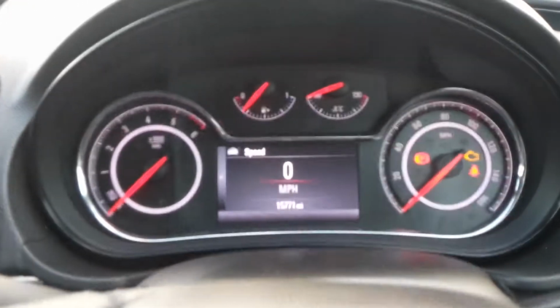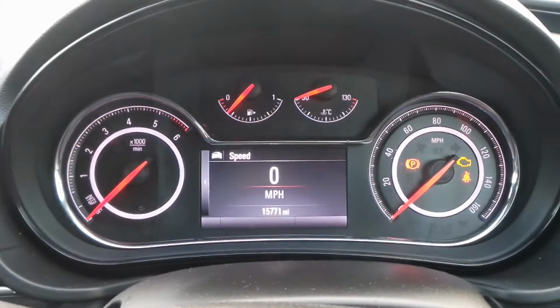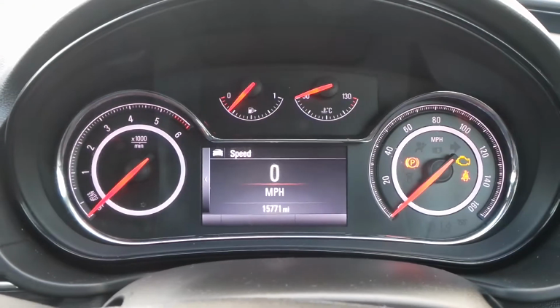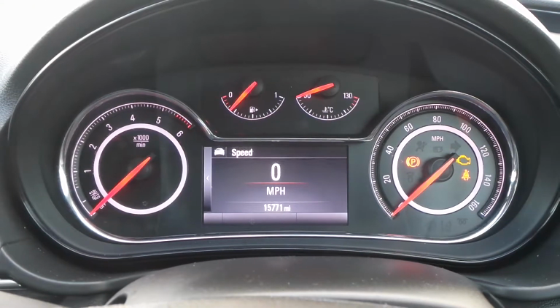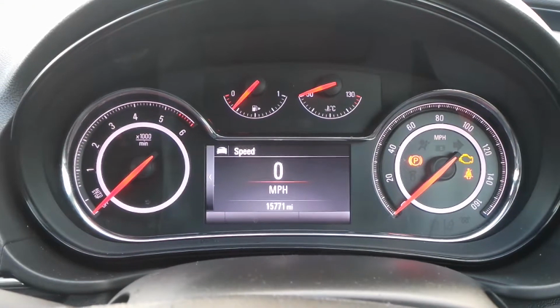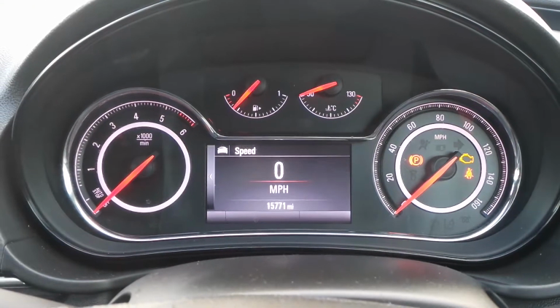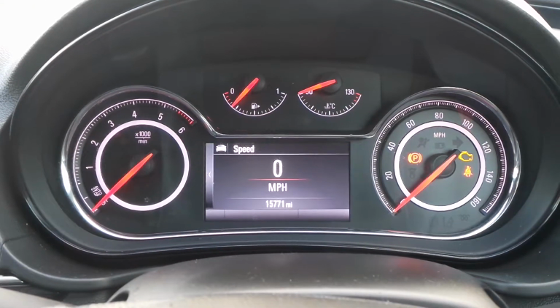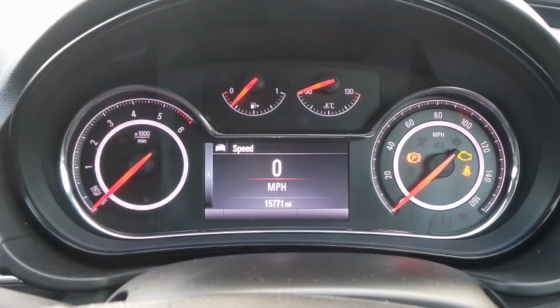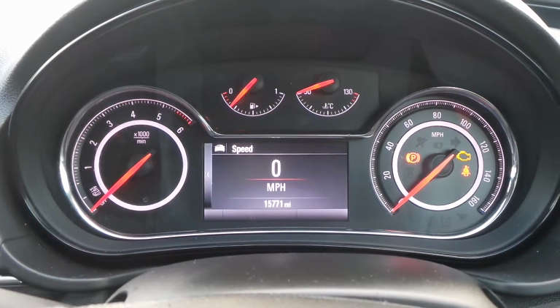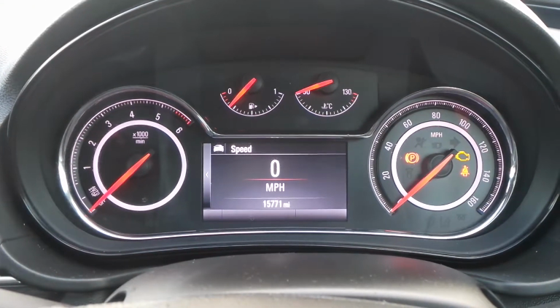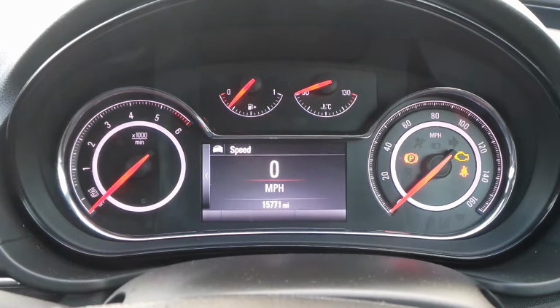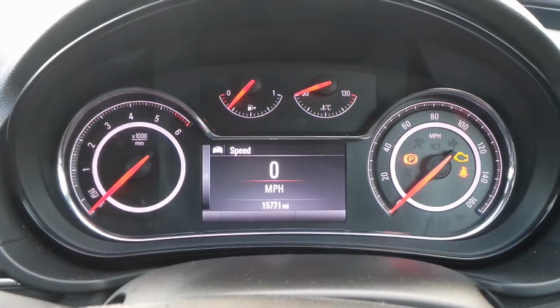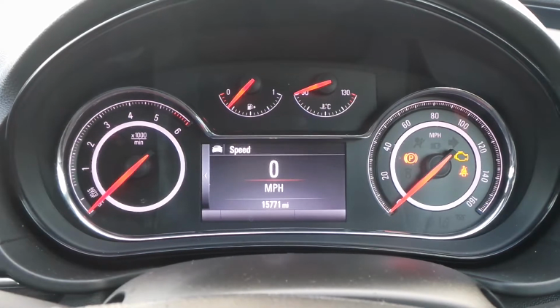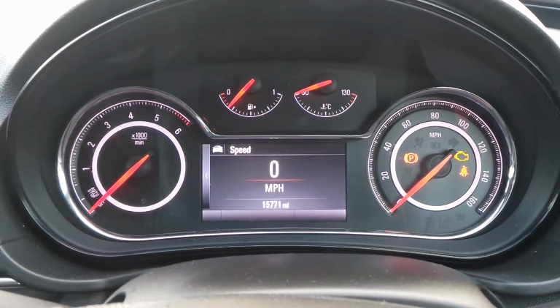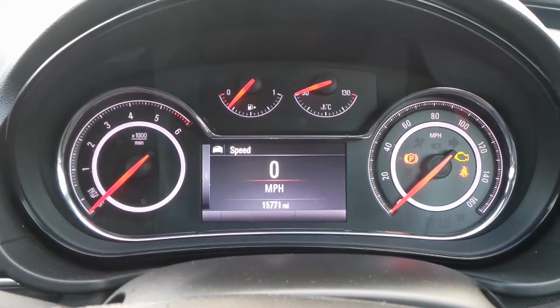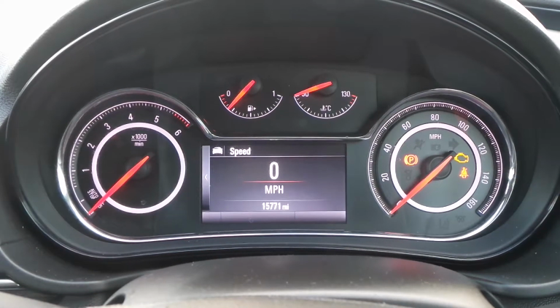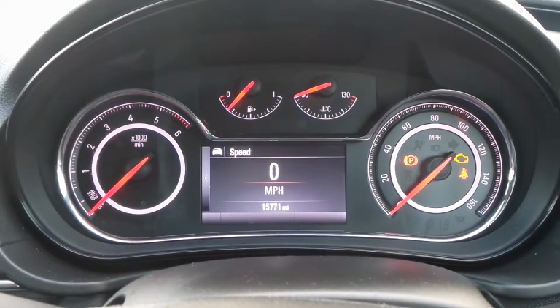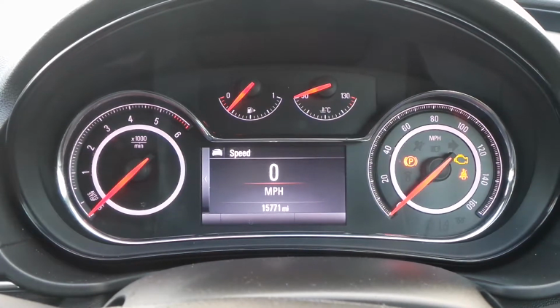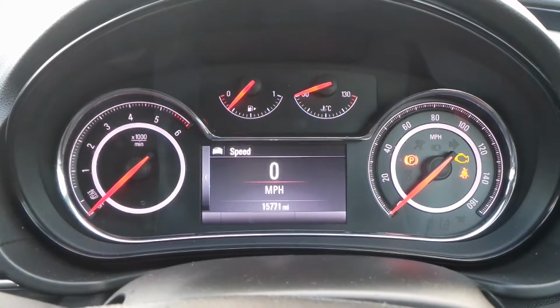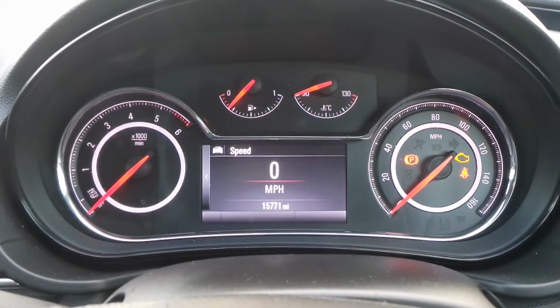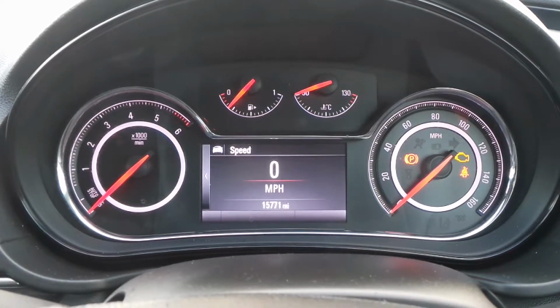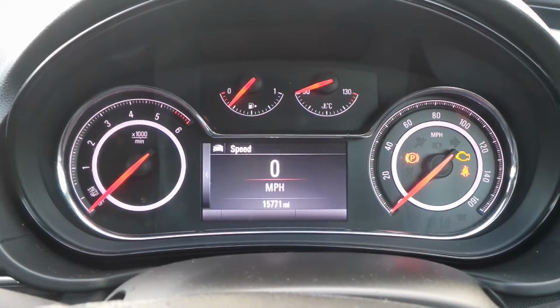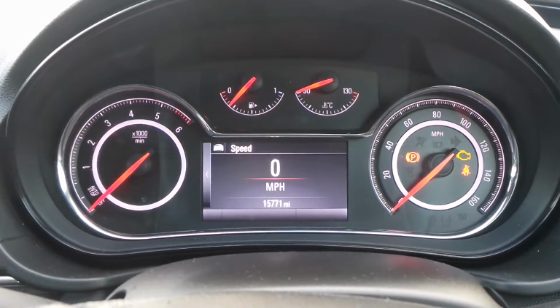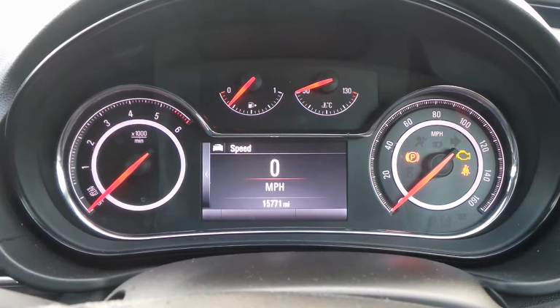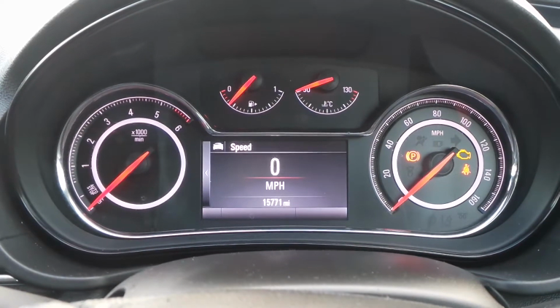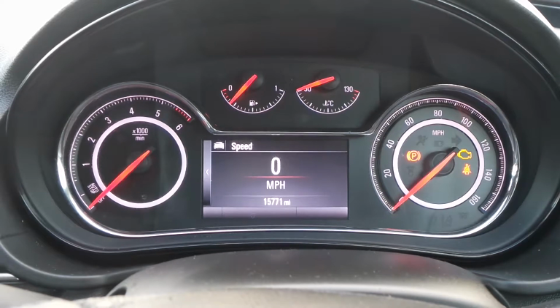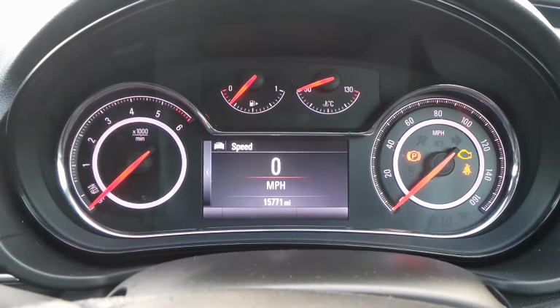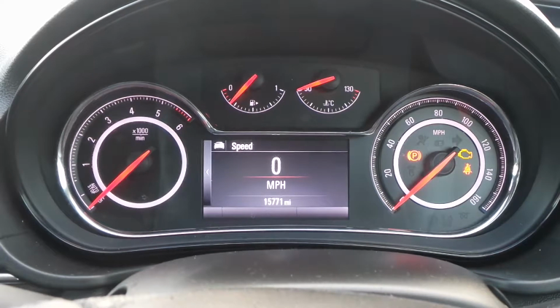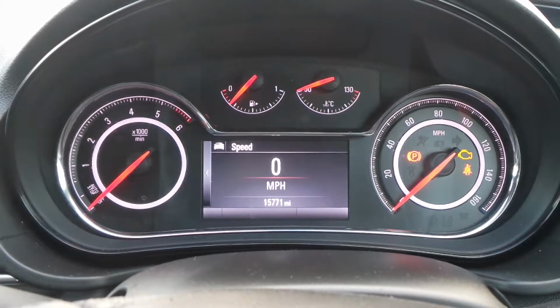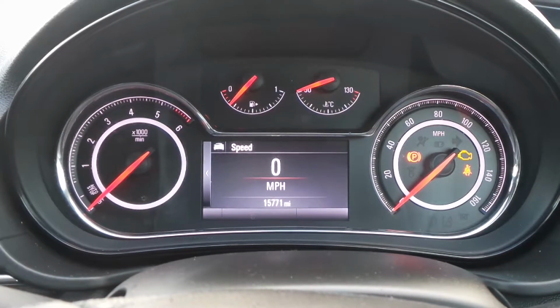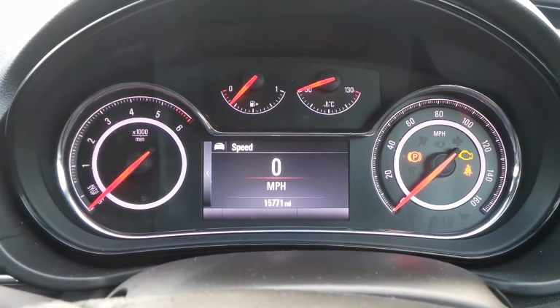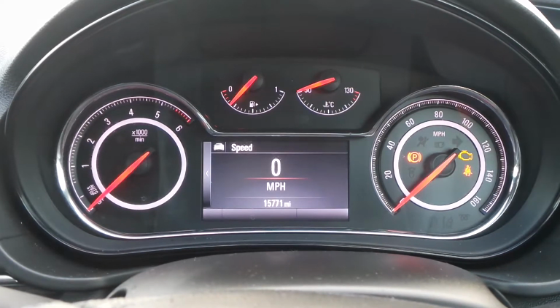The current mileage is 15,771, and if you'd like any more information or to make an appointment, please contact a member of the sales team on Nottingham 851 0211.